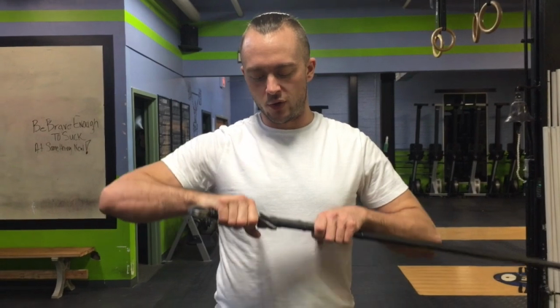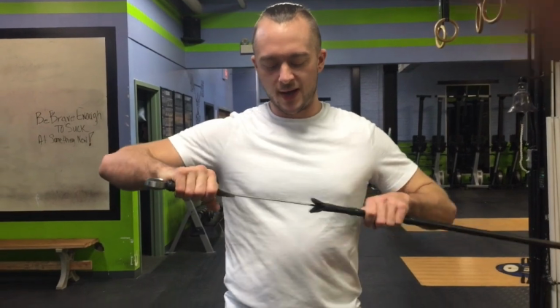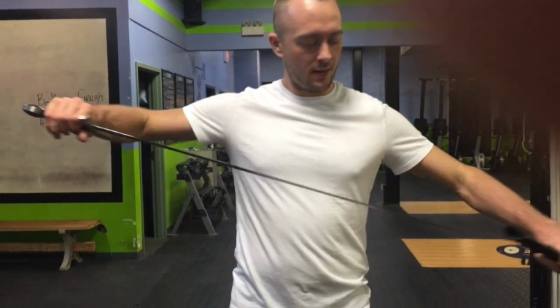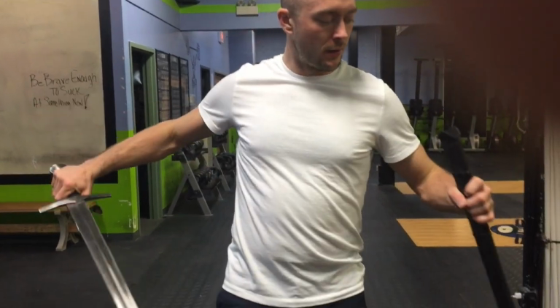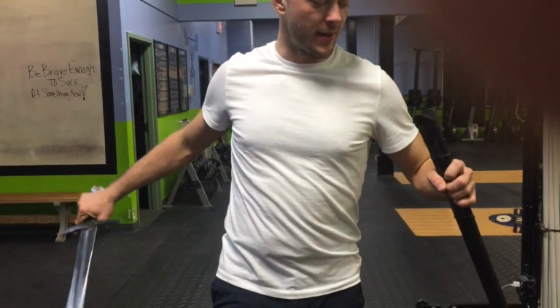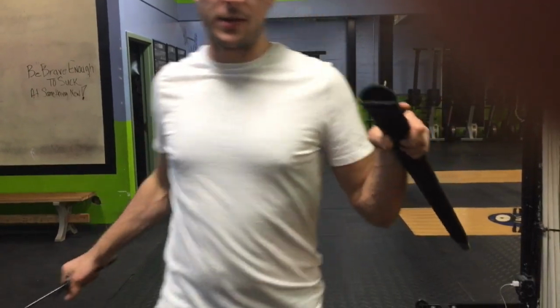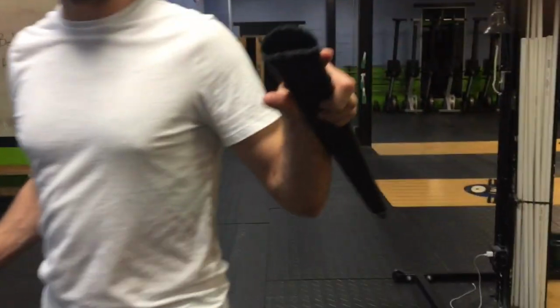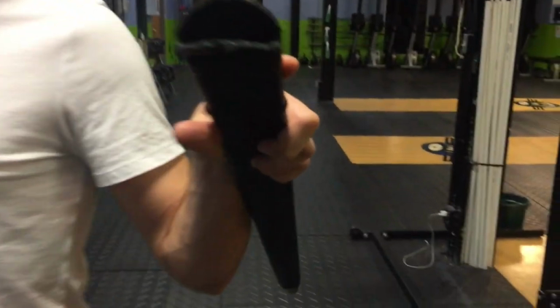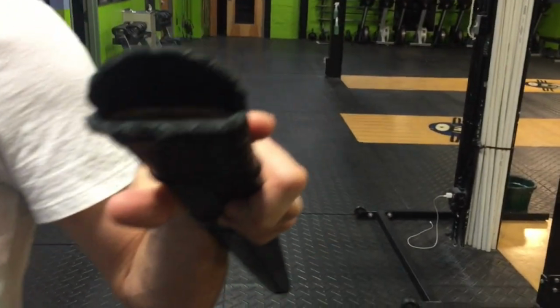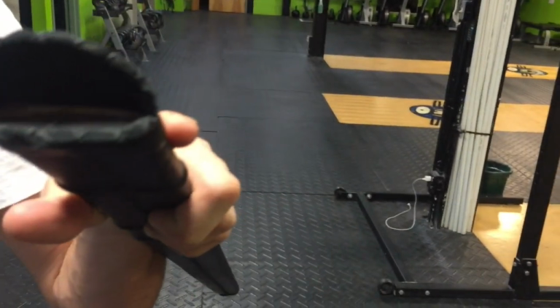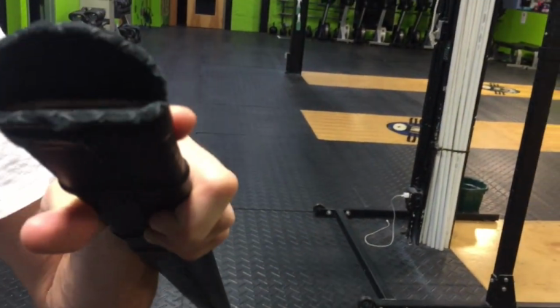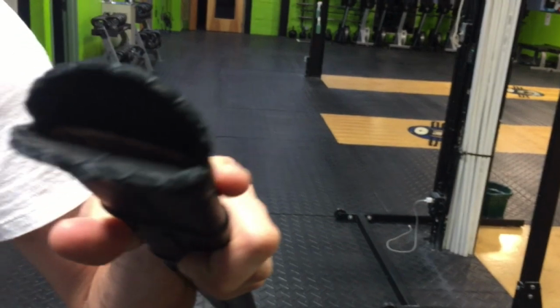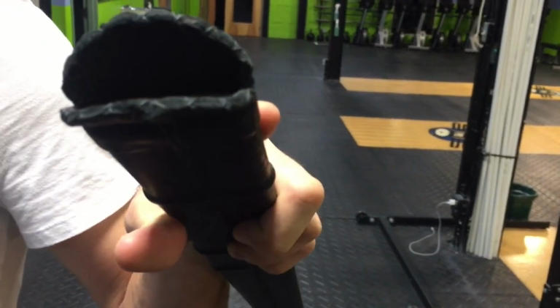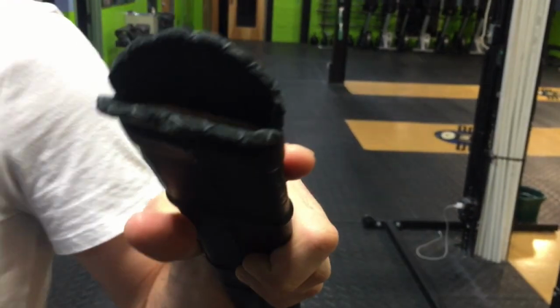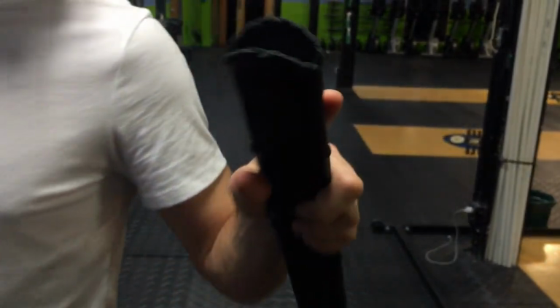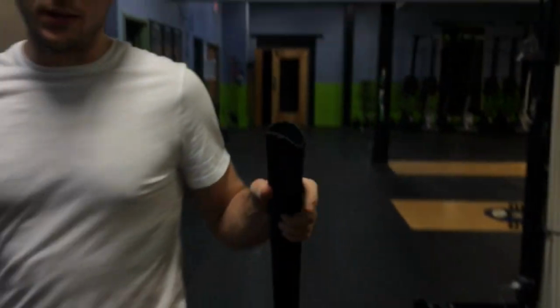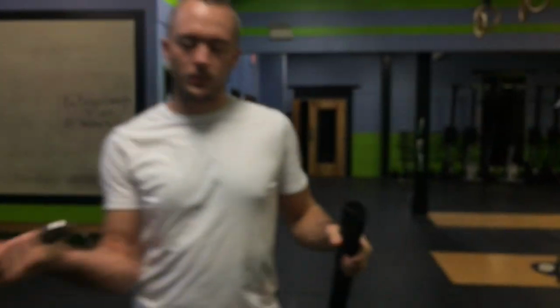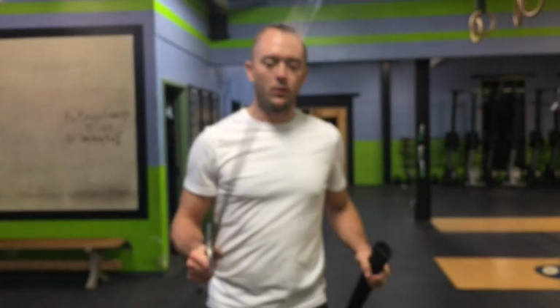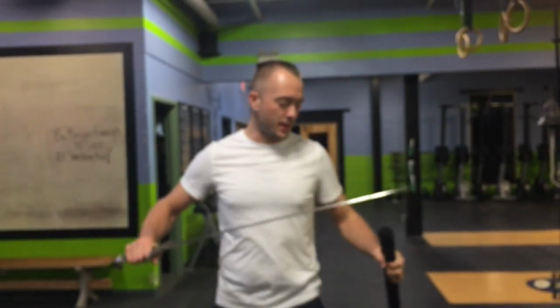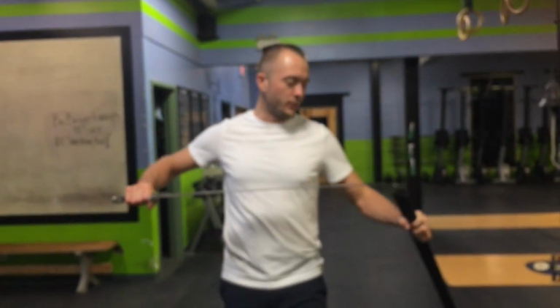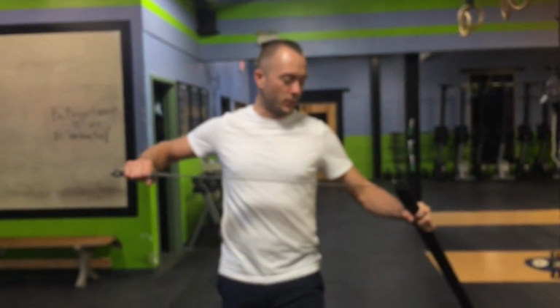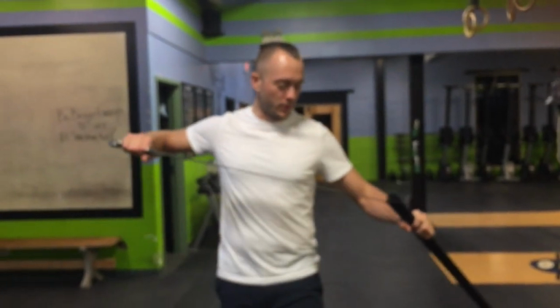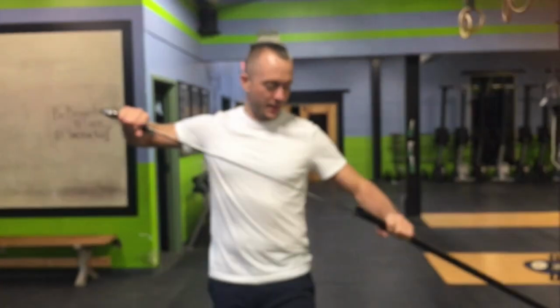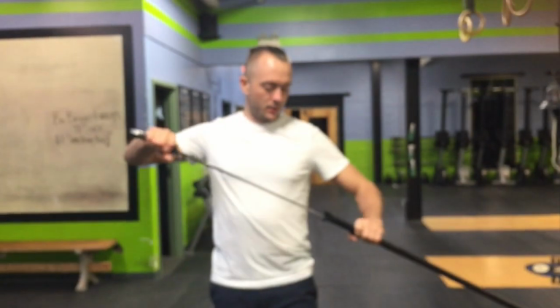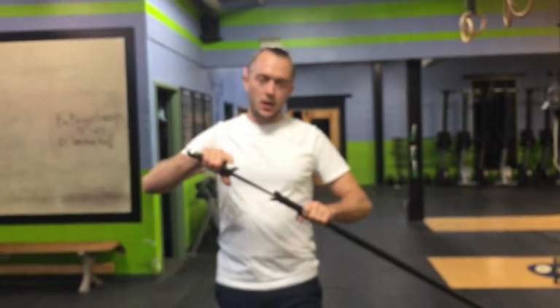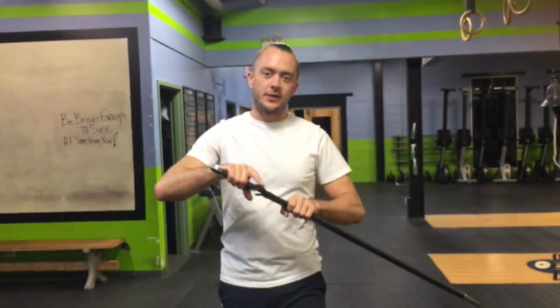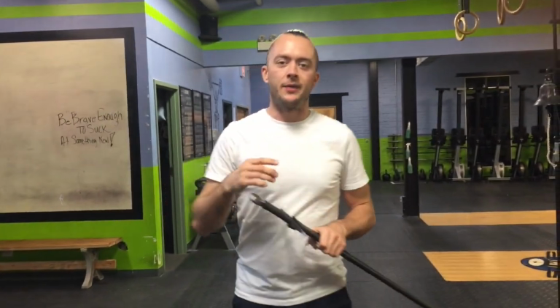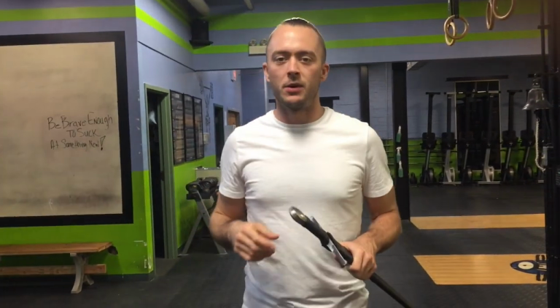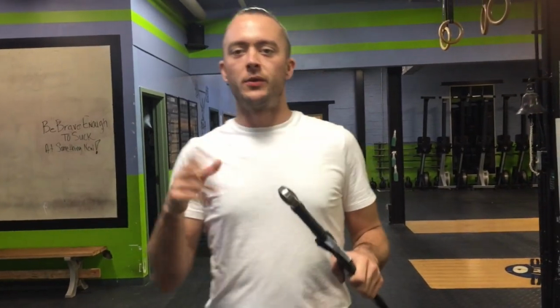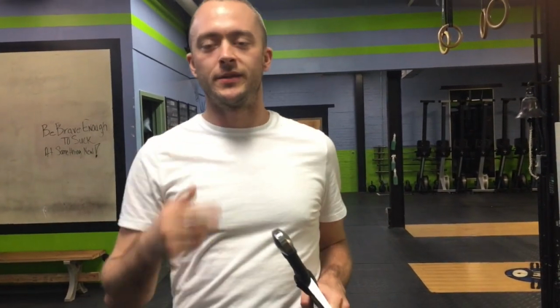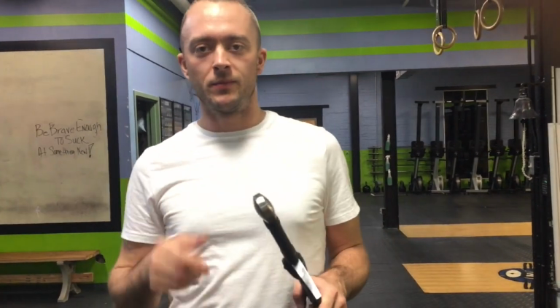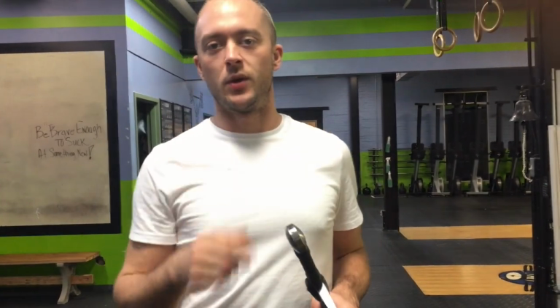It draws really nicely. As you can see in there, it's all wood inside. I want to do some close-up looks at the scabbard and then do some cut testing. Let's get to it.